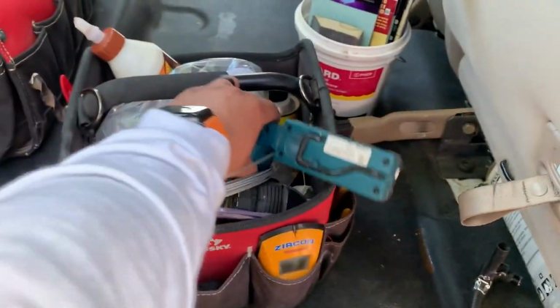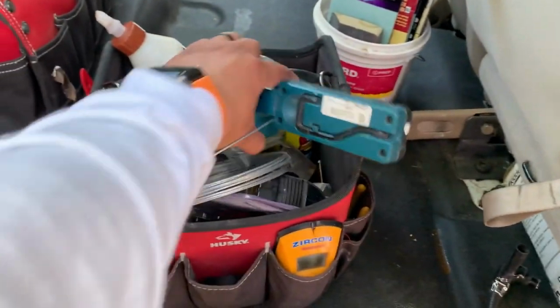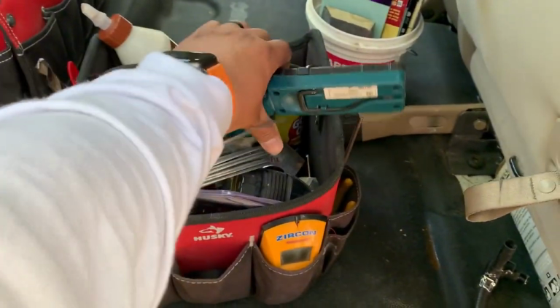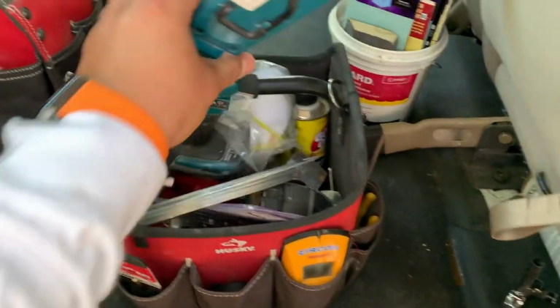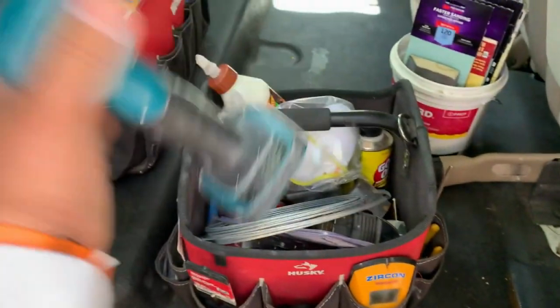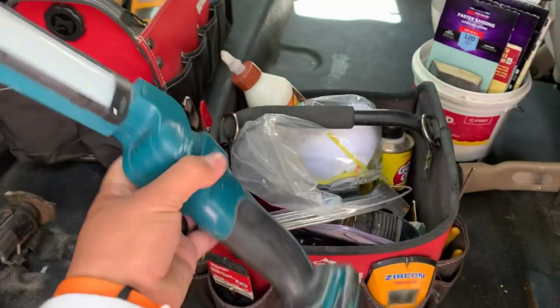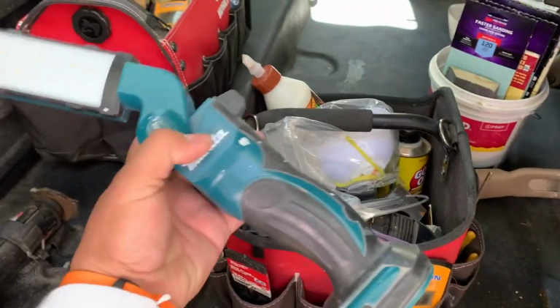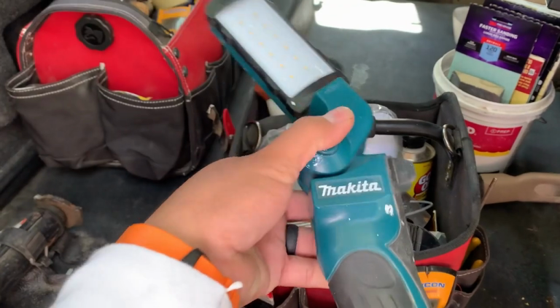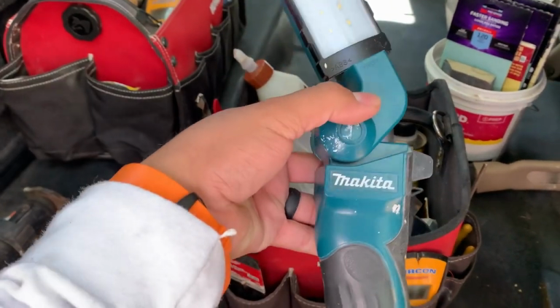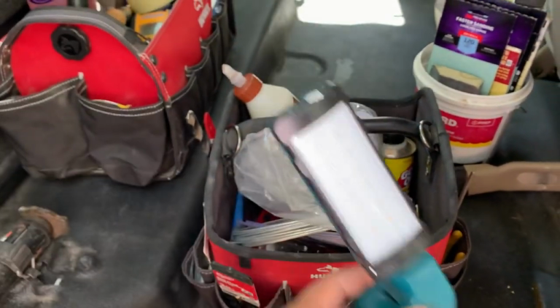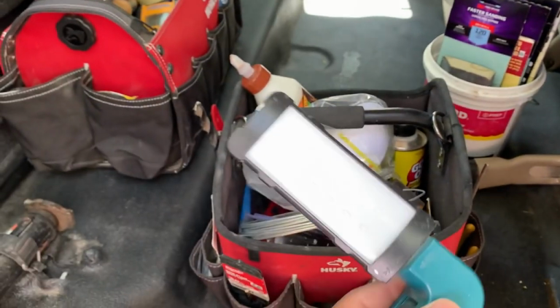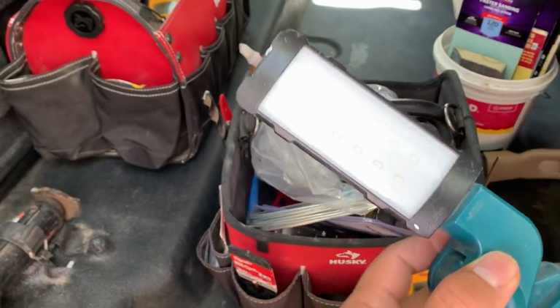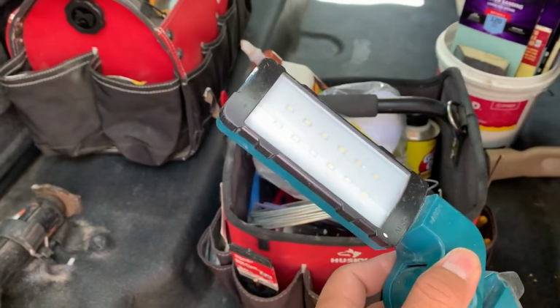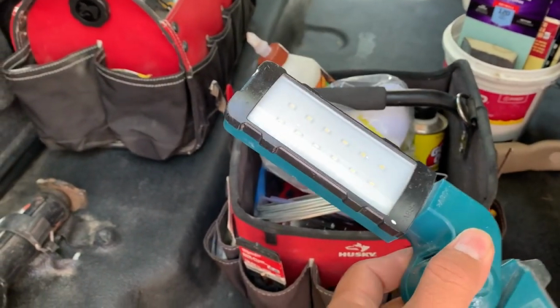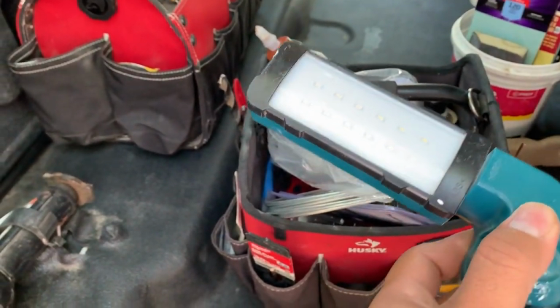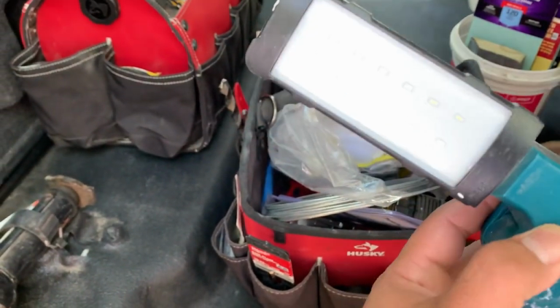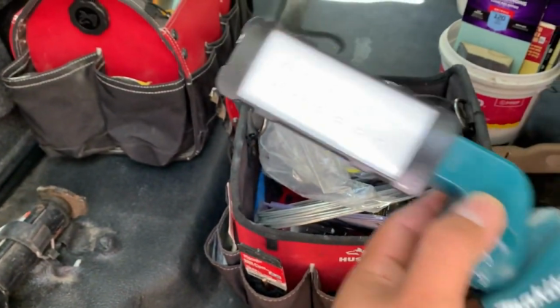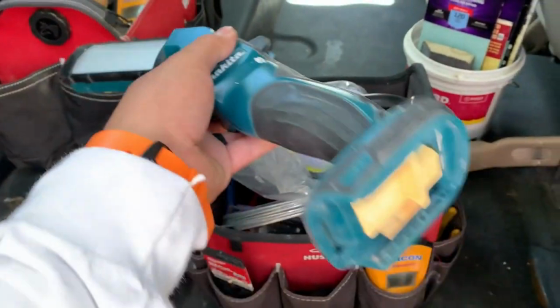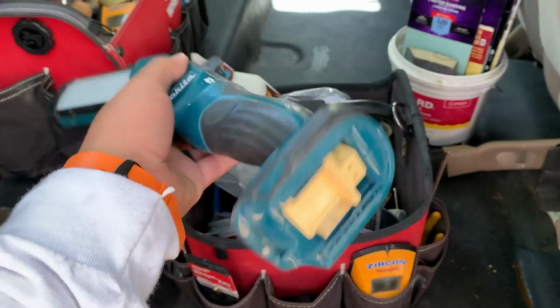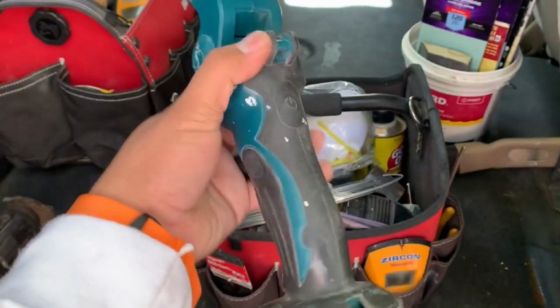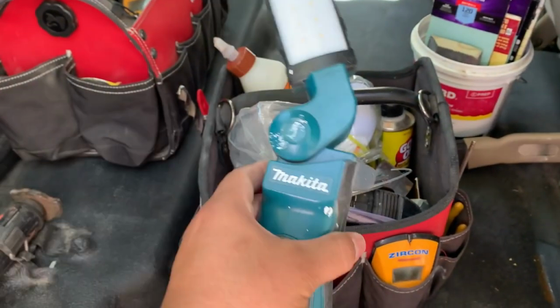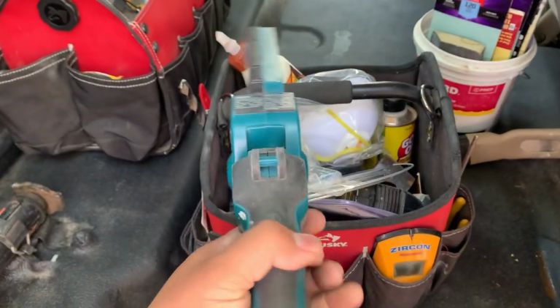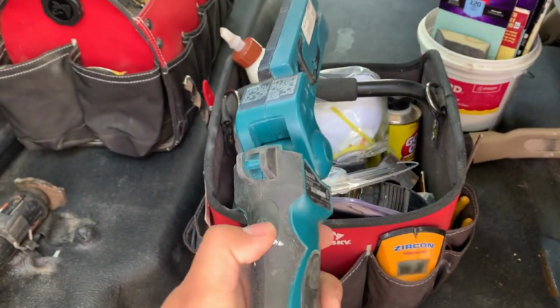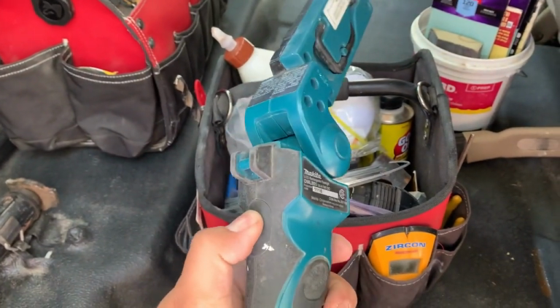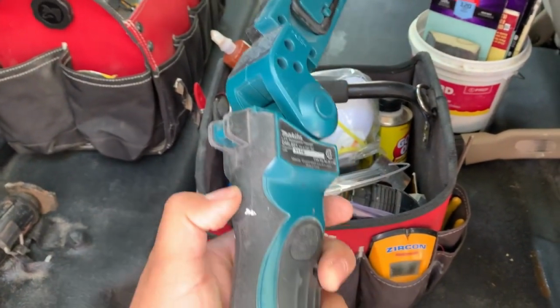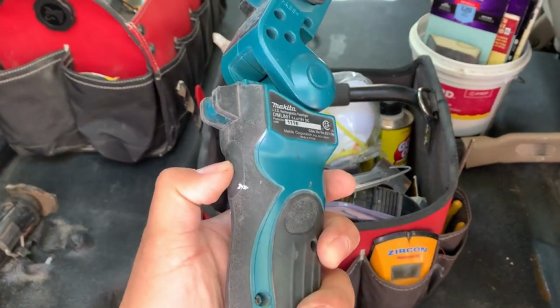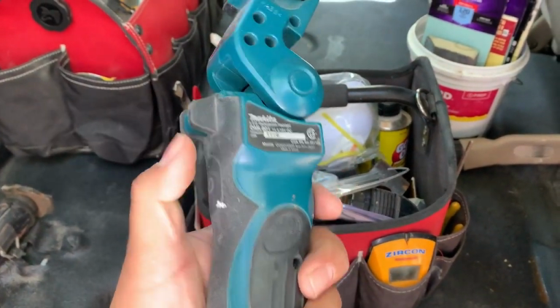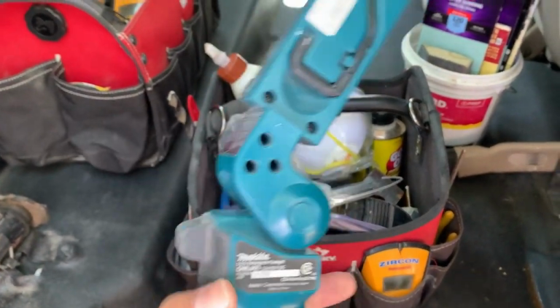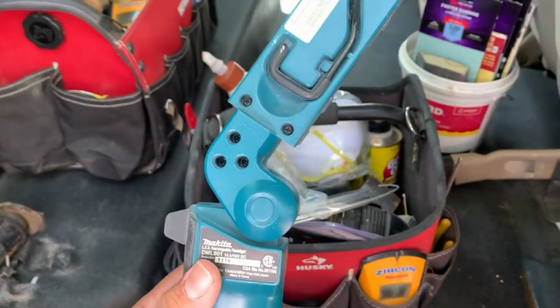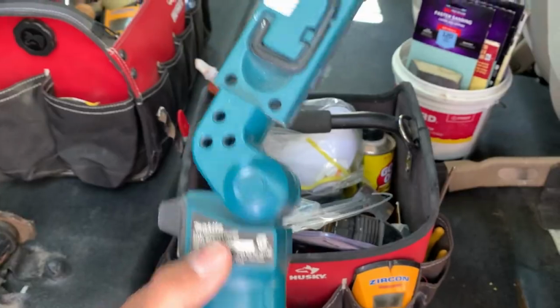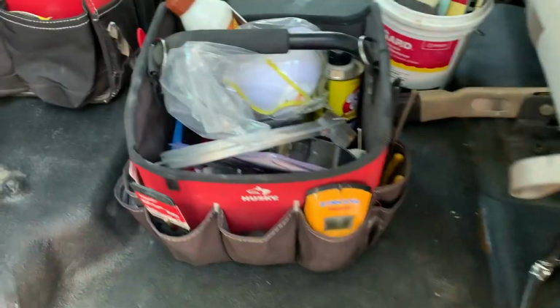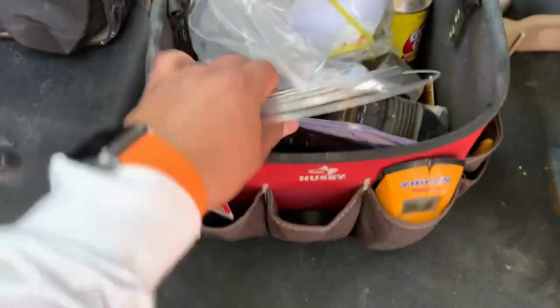I have owned many flashlights in the past, but this is the one that has stayed with me the longest. I like how it uses the same batteries as my other tools. The light is super bright and uses very little power. It has a foldable hook that you can use to hang it where you need it.